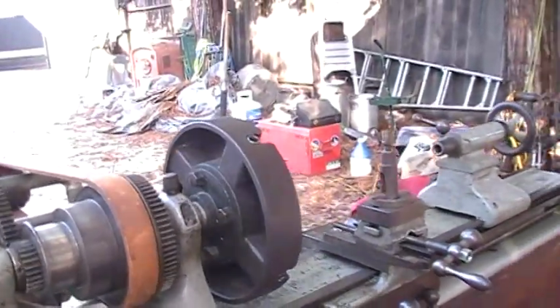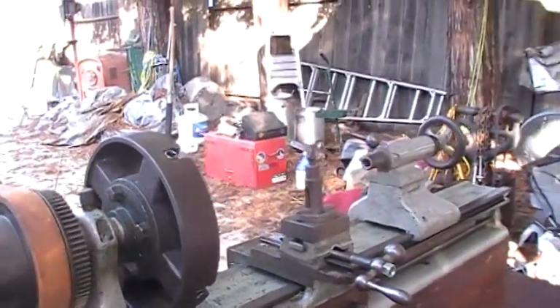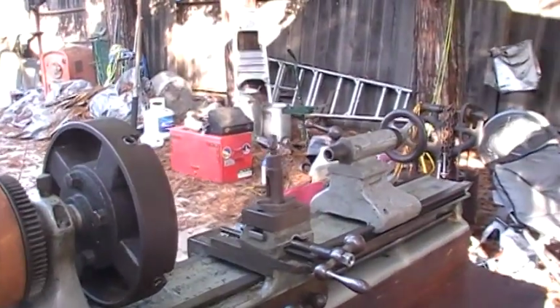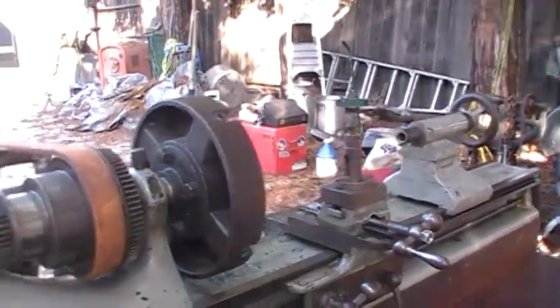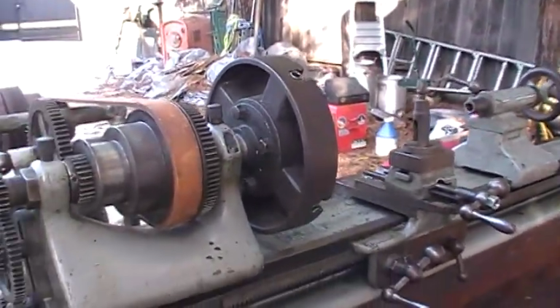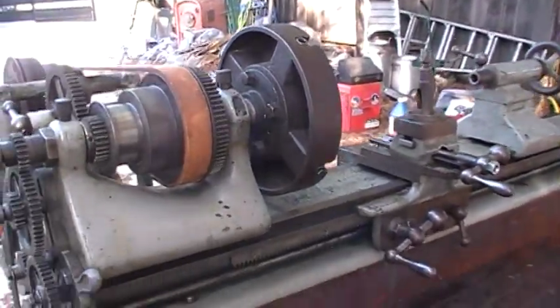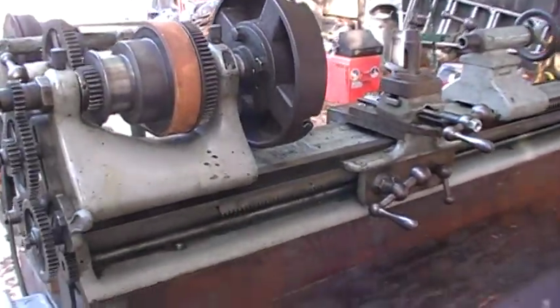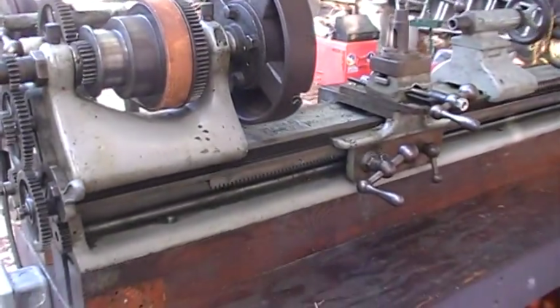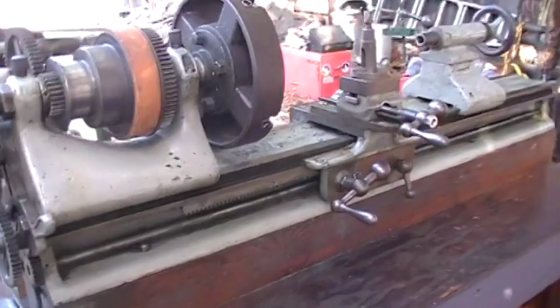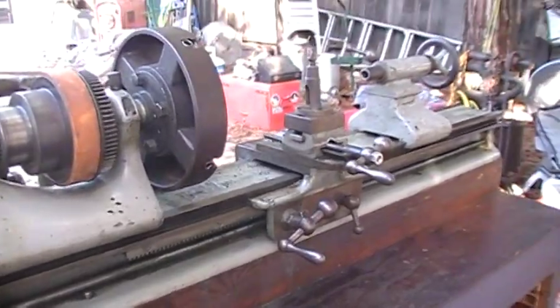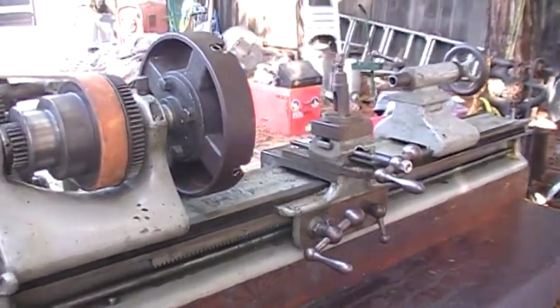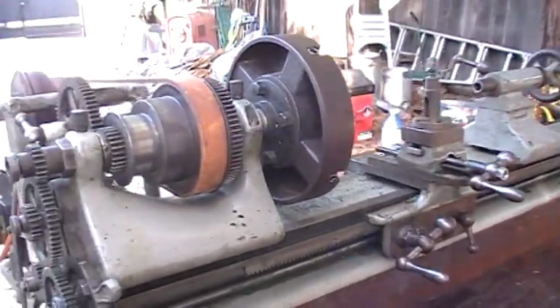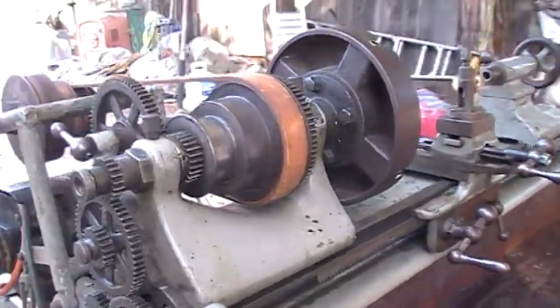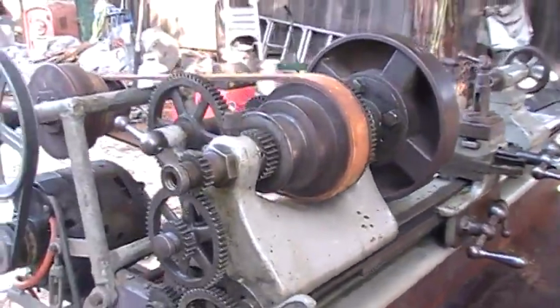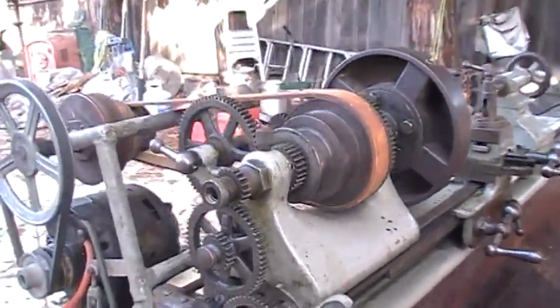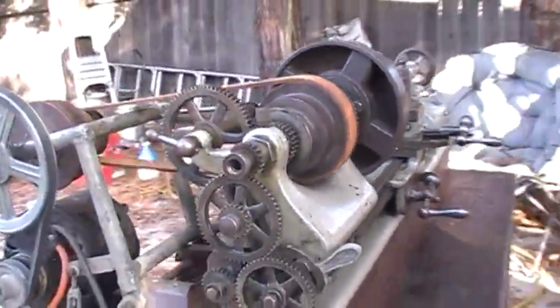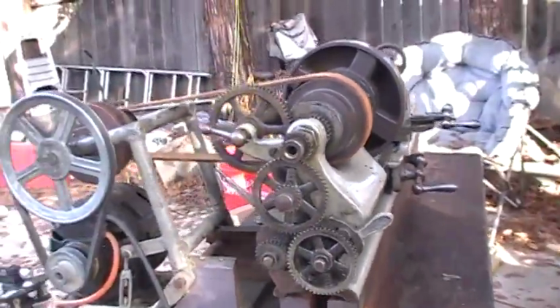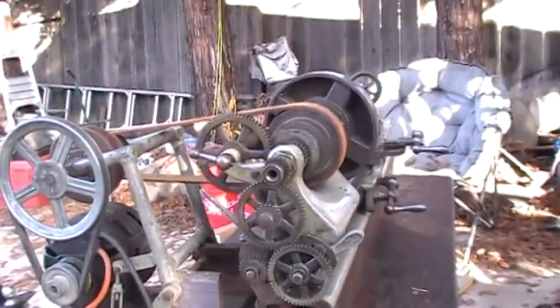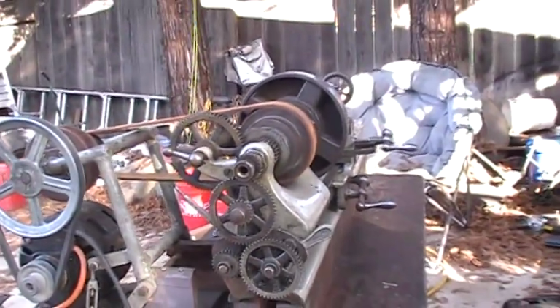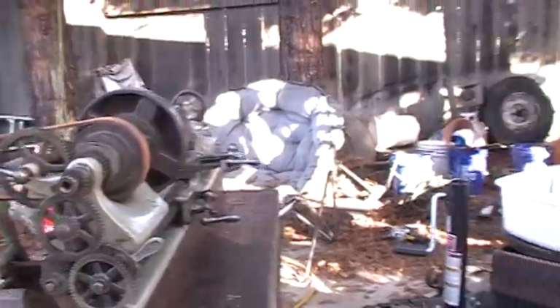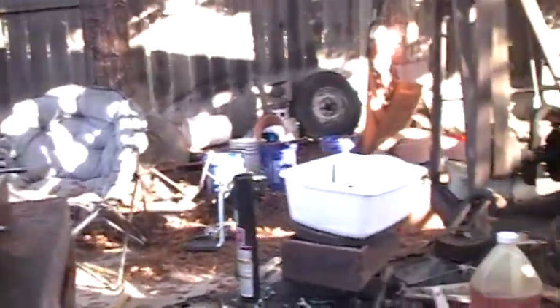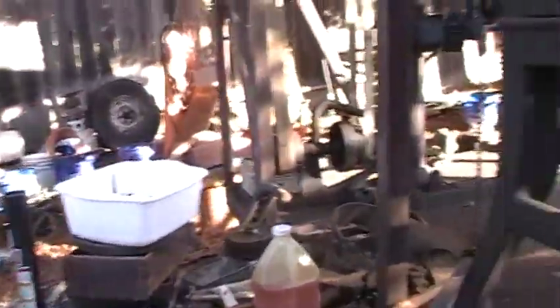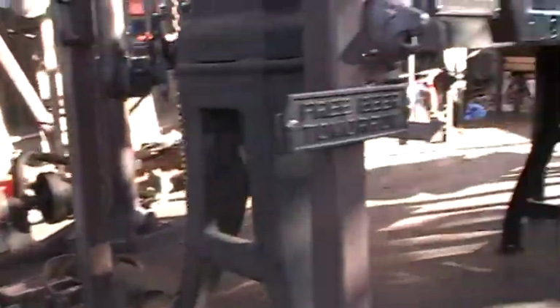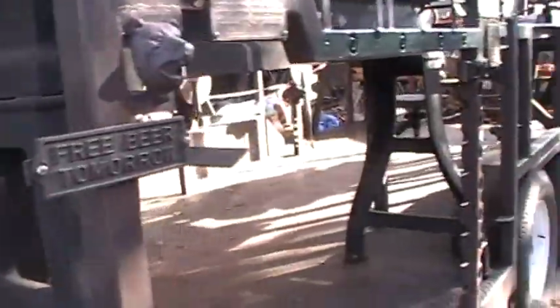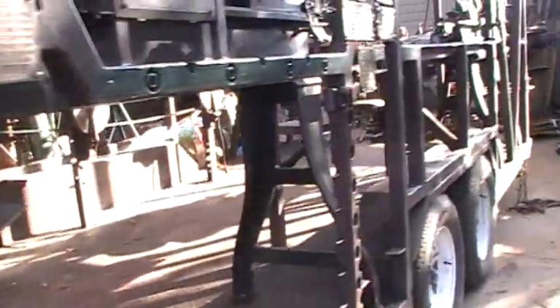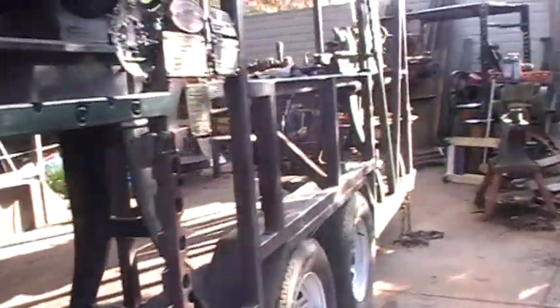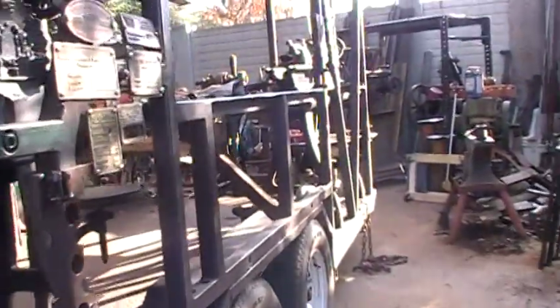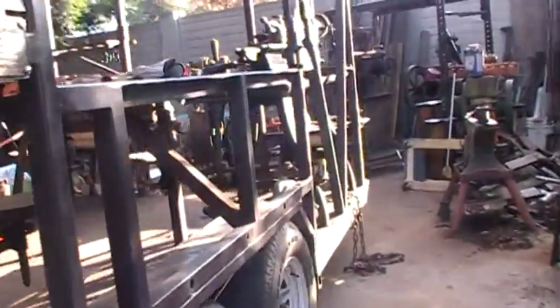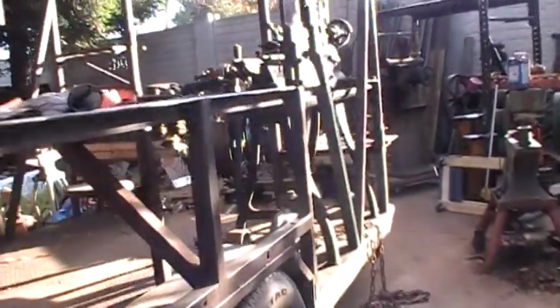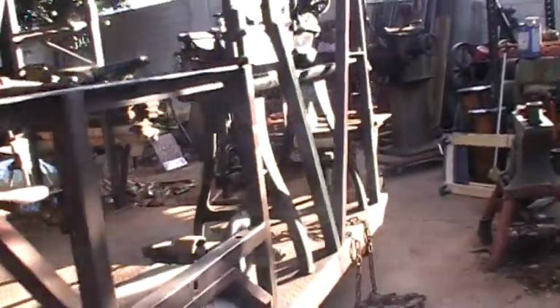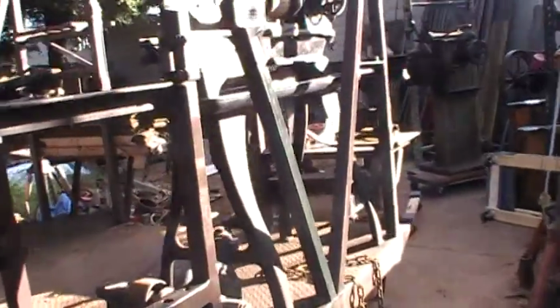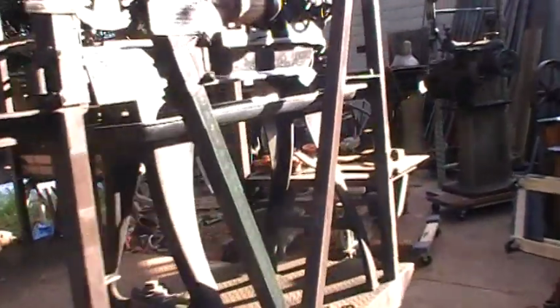Makes a little bit of noise — this wood frame they put it on acts a little like a drum. But this is what I really want to show you right here. This one followed me home too.